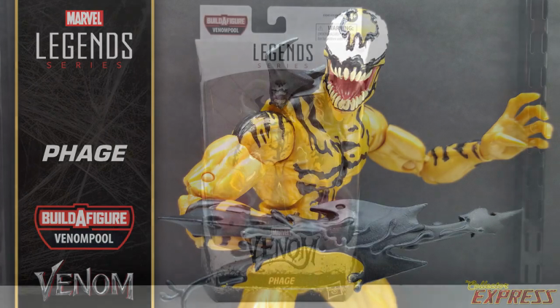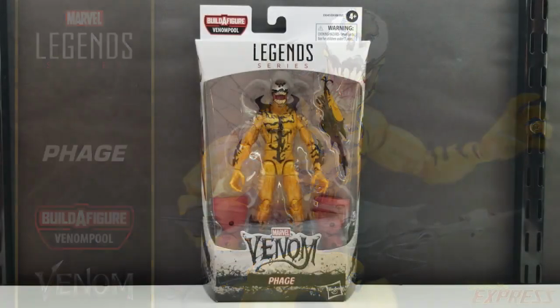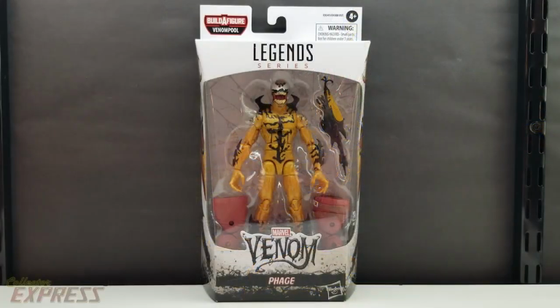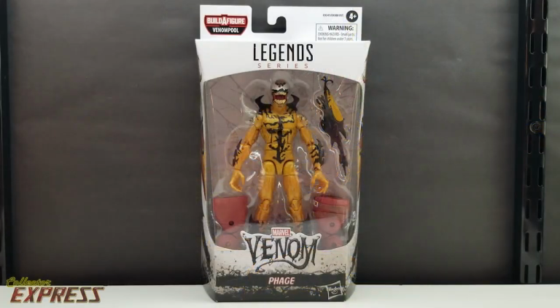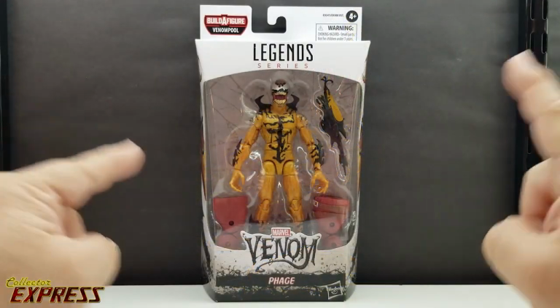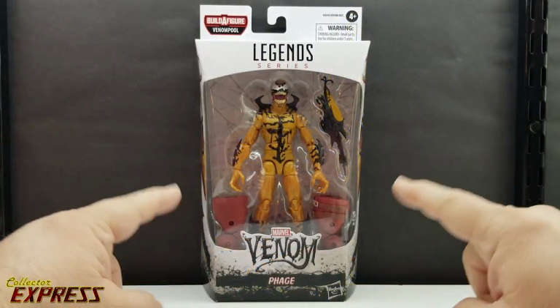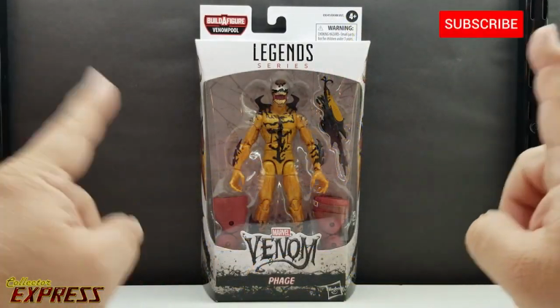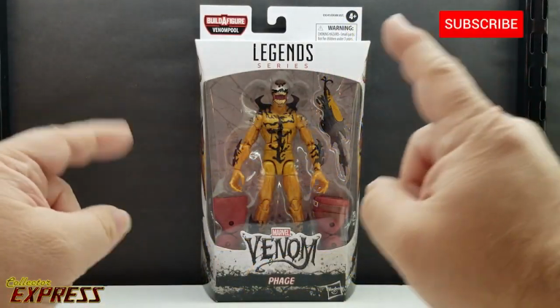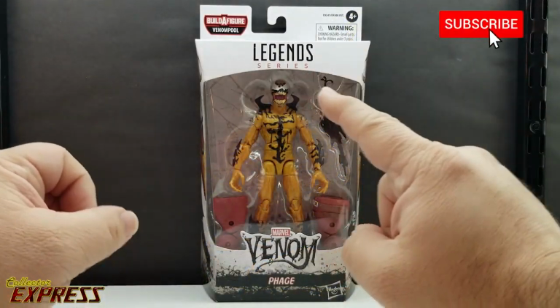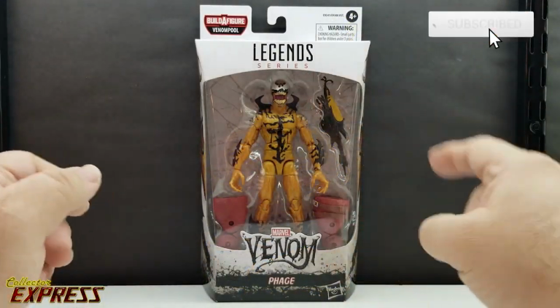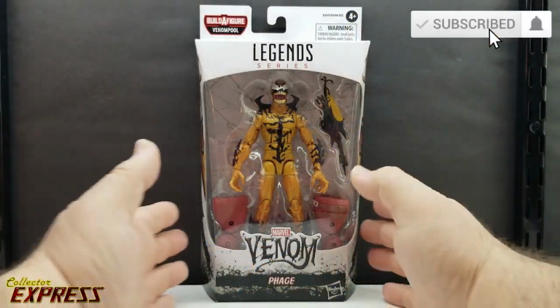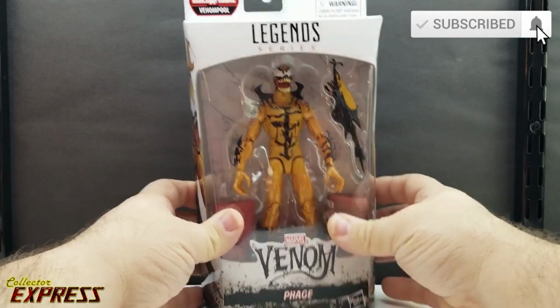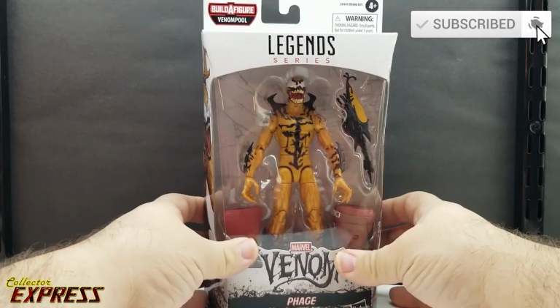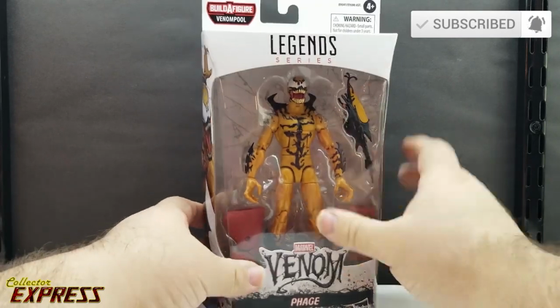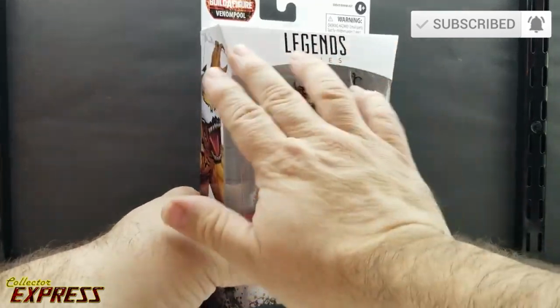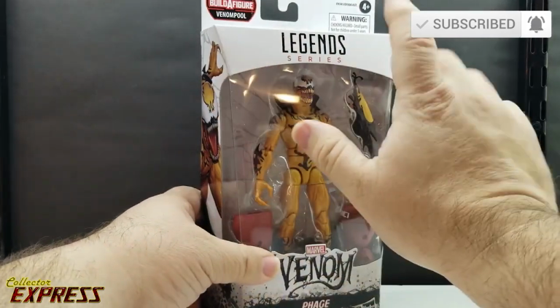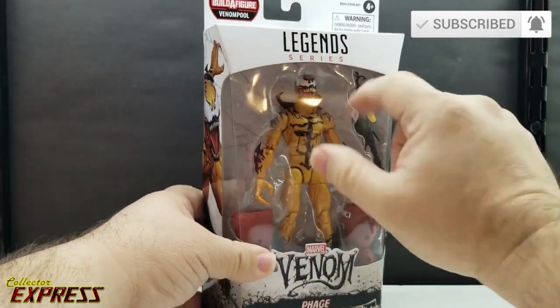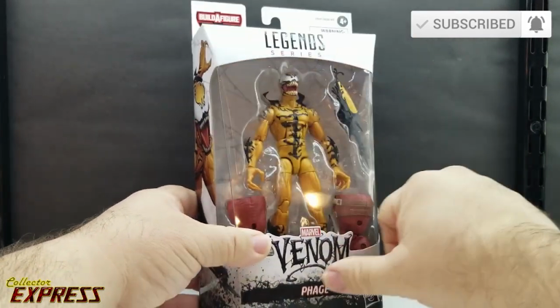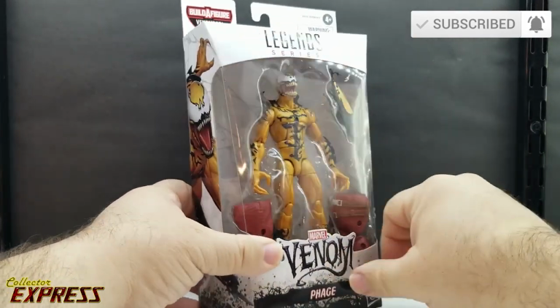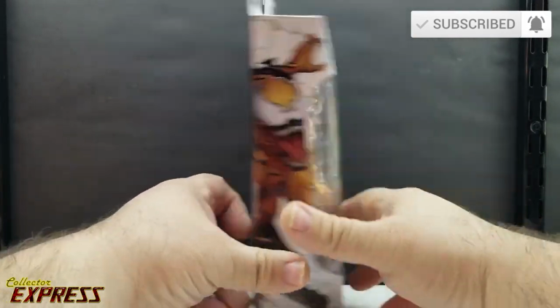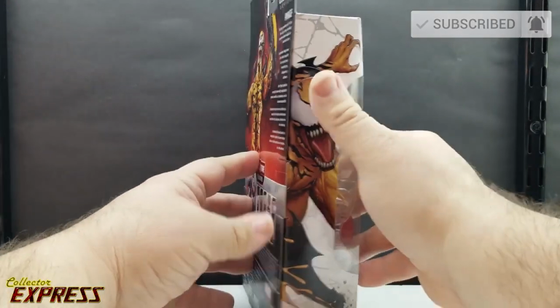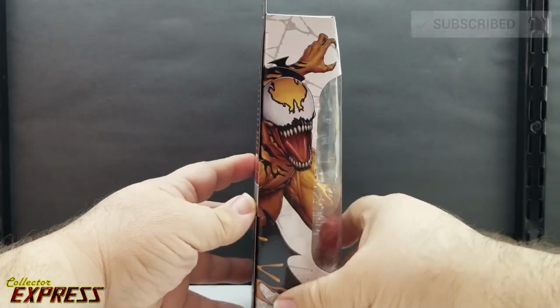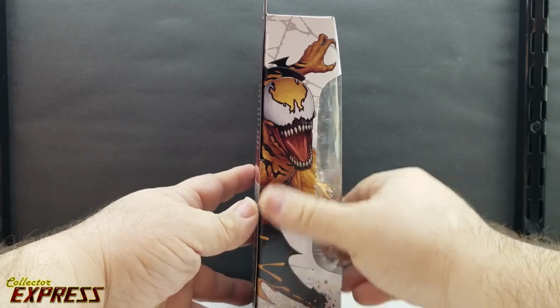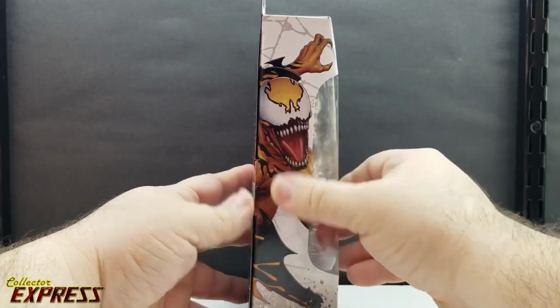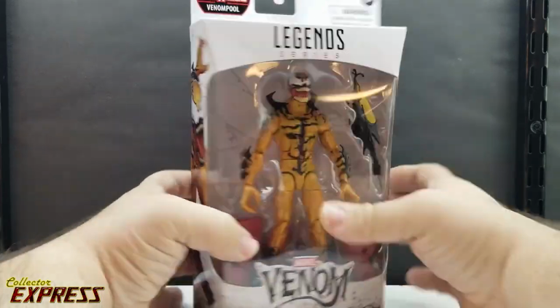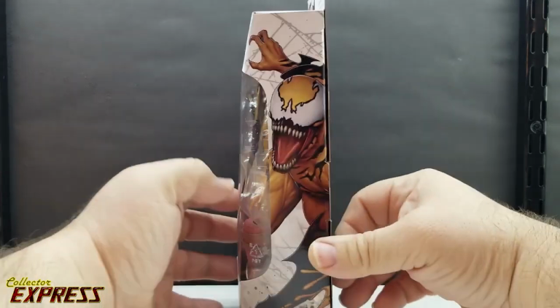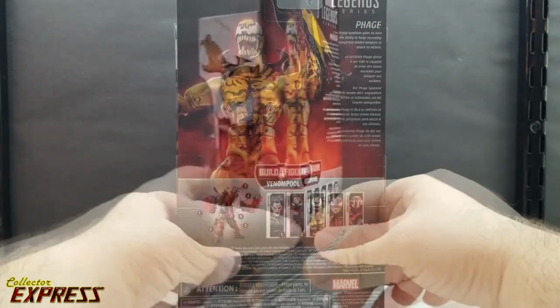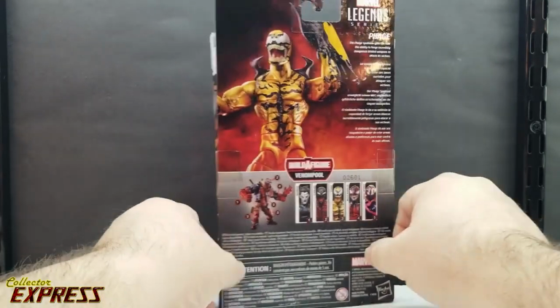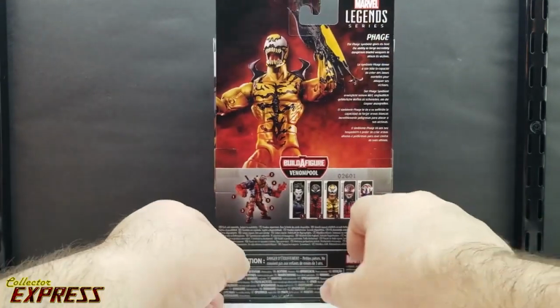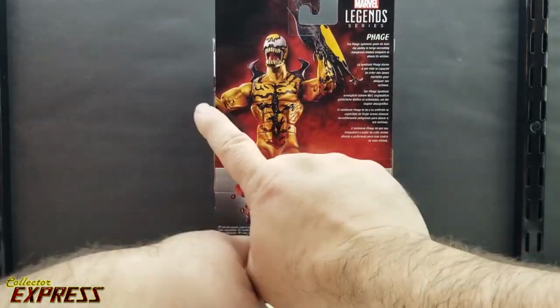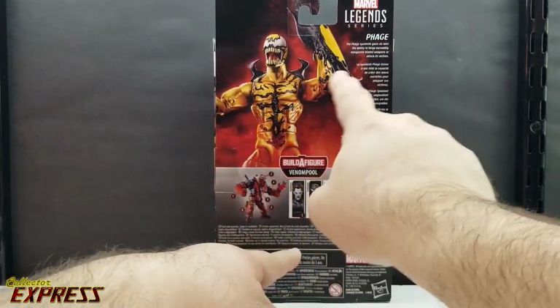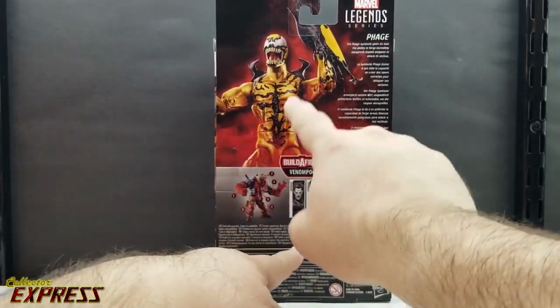In this video review we're going to be looking at the Marvel Legends Phage for the Venom Pool build-a-figure wave. Standard Marvel Legends packaging with the Venom series — it's the black and white color scheme with nice artwork of the character on both sides of the box. On the back you have a nice artistic product shot.